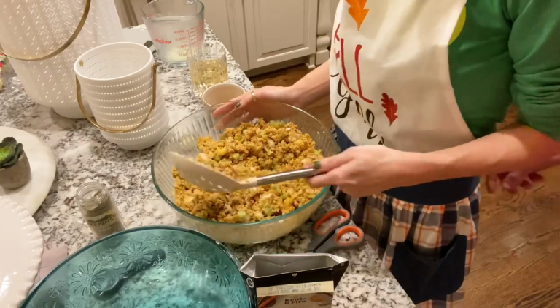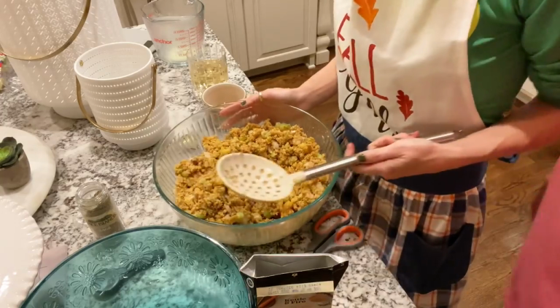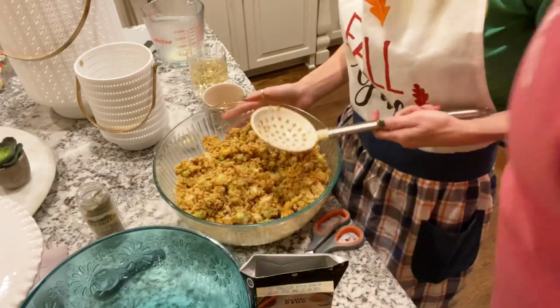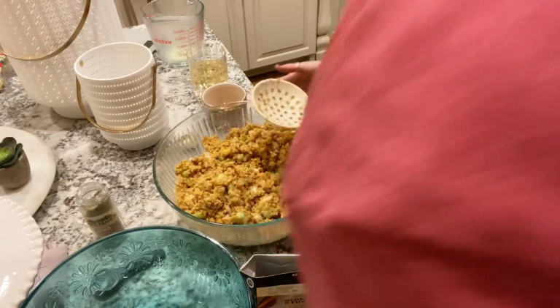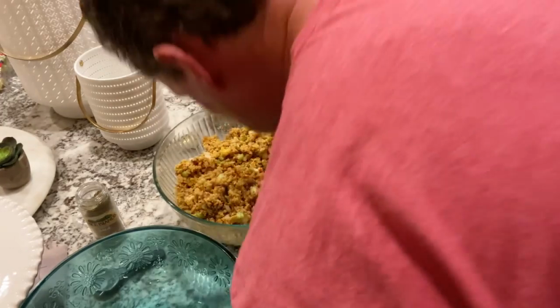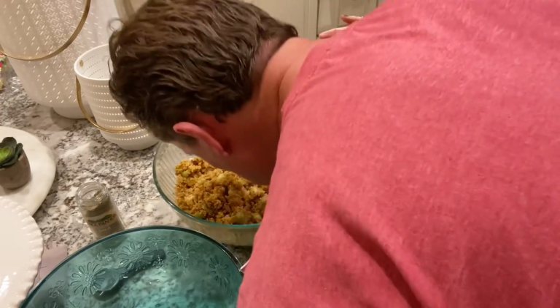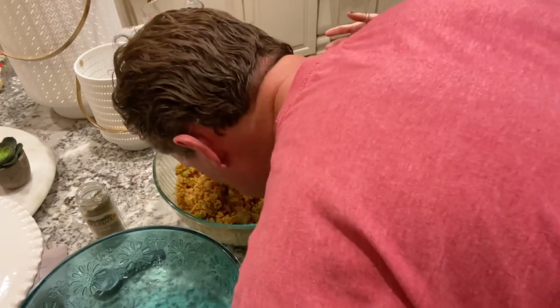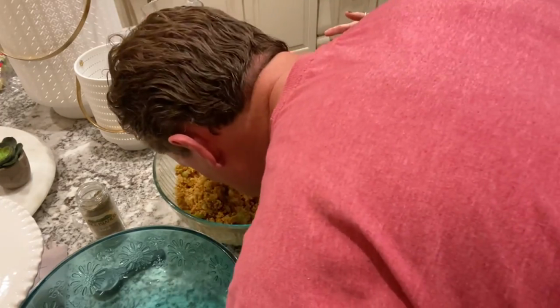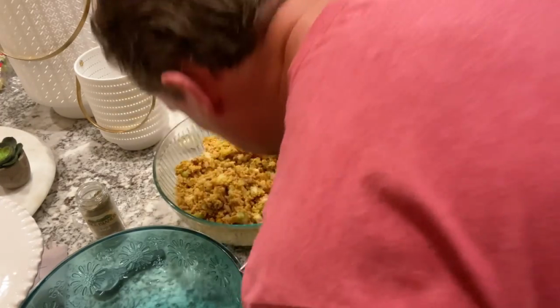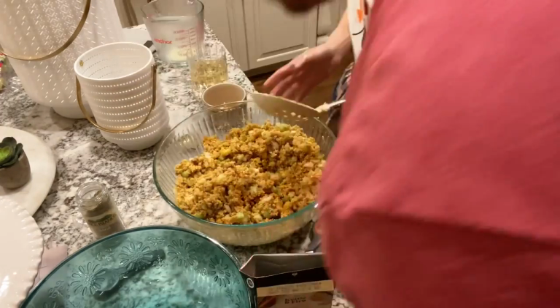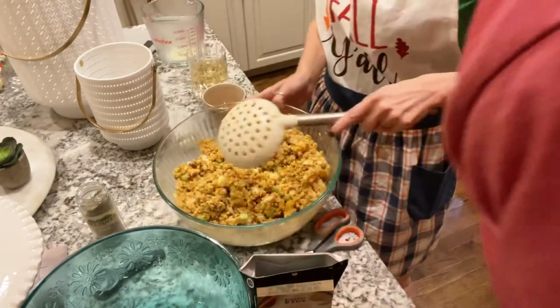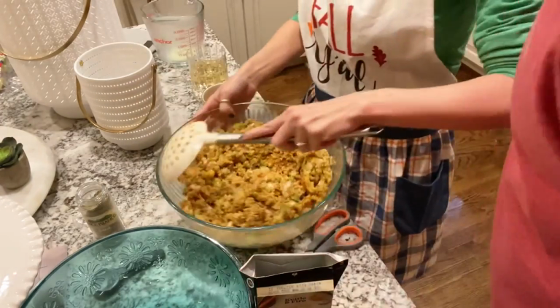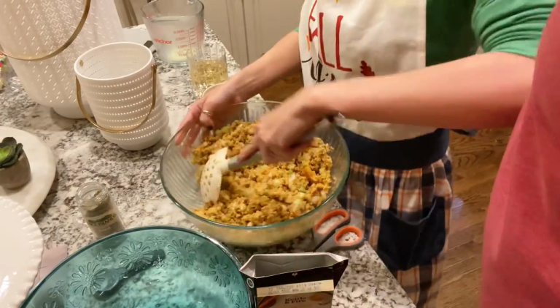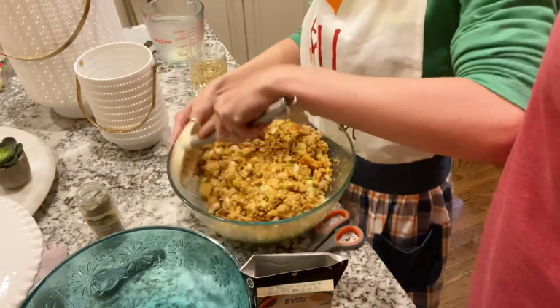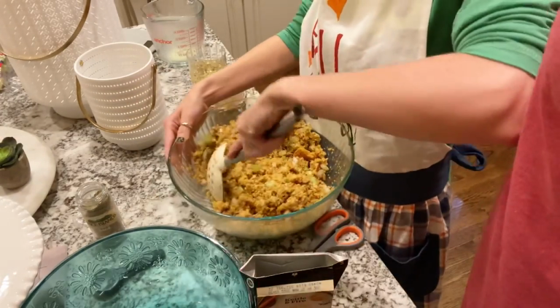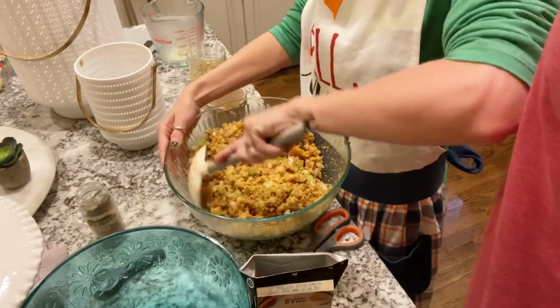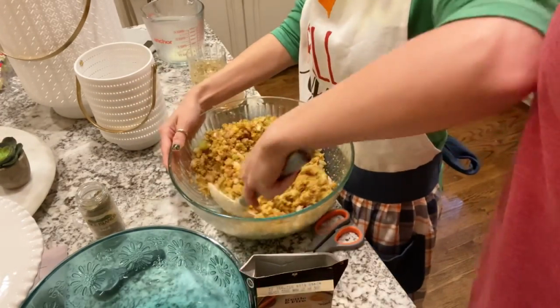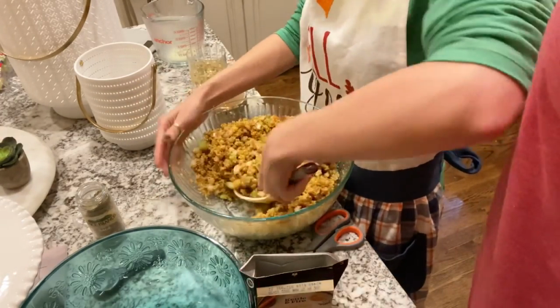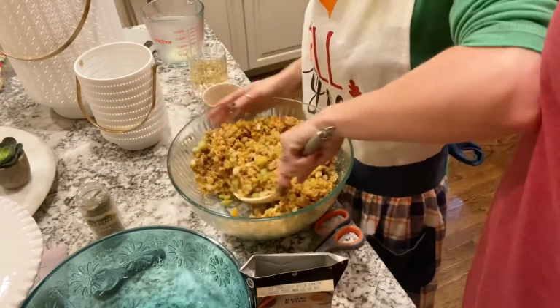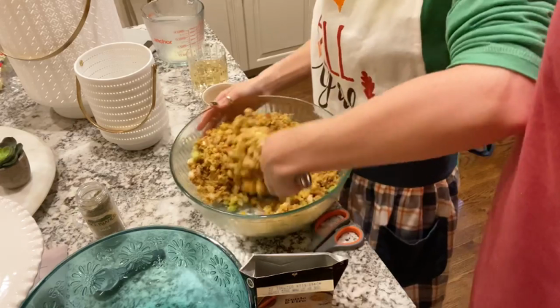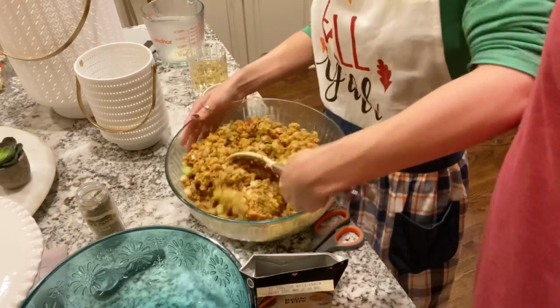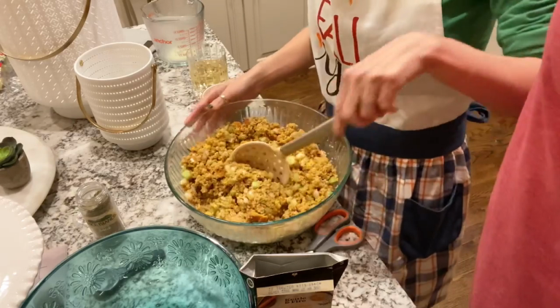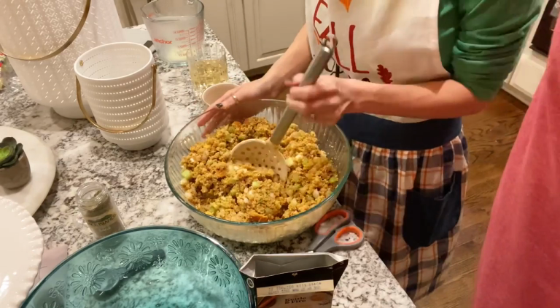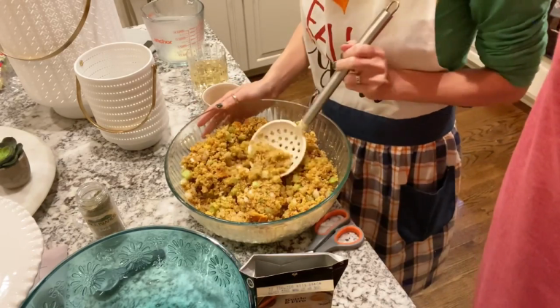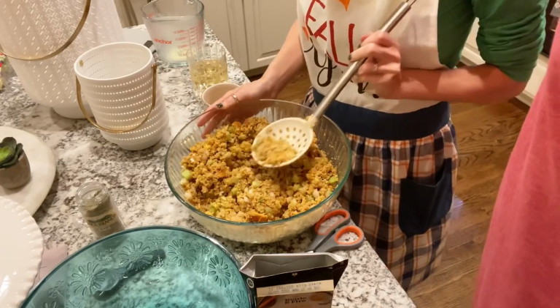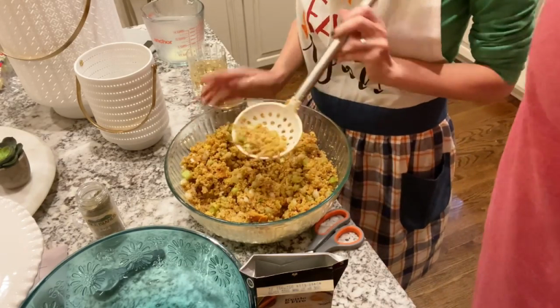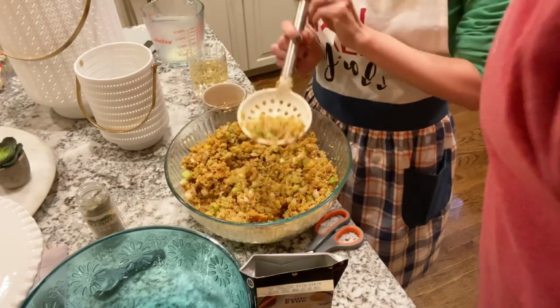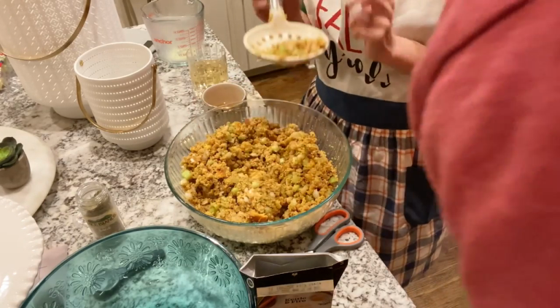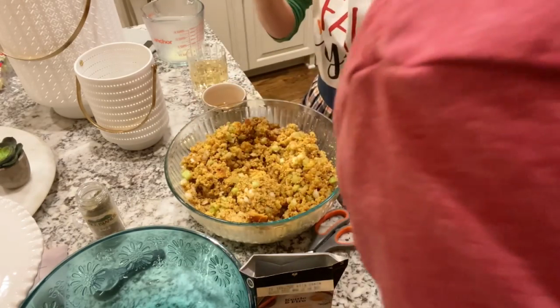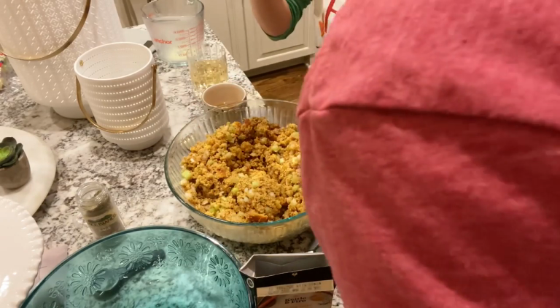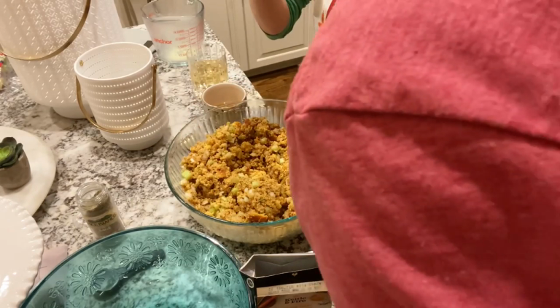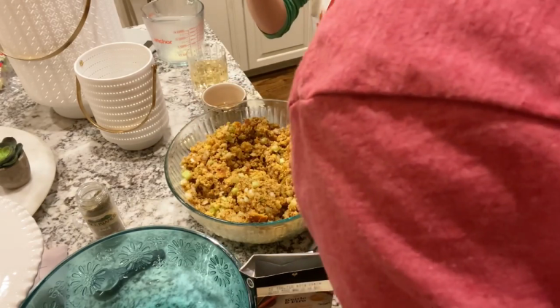Dr. Barry had to come give it the good old sniff test and then wanted to taste it, so of course I obliged. He said it tasted good — I'll take his word for it.